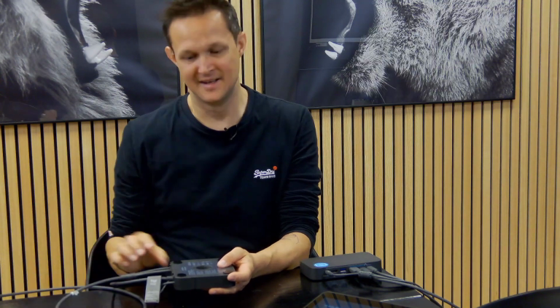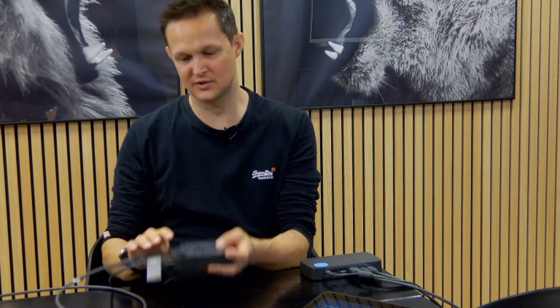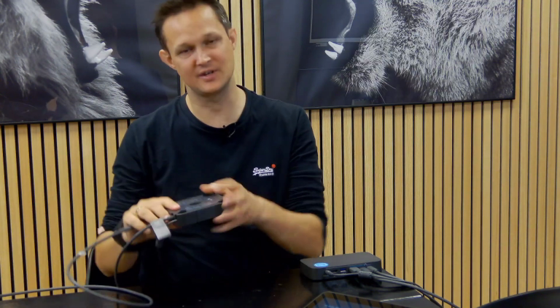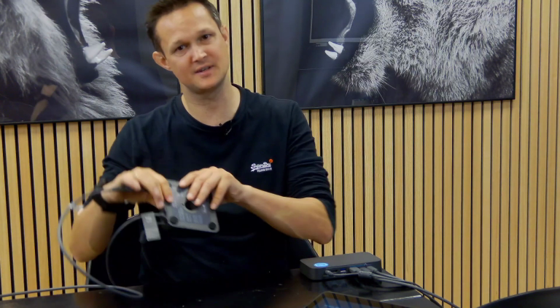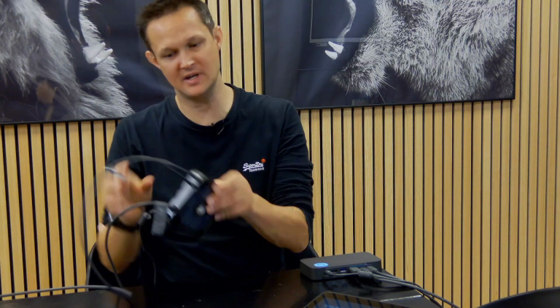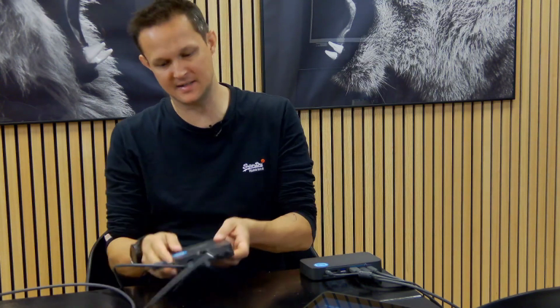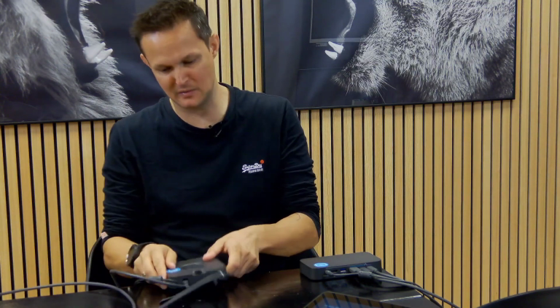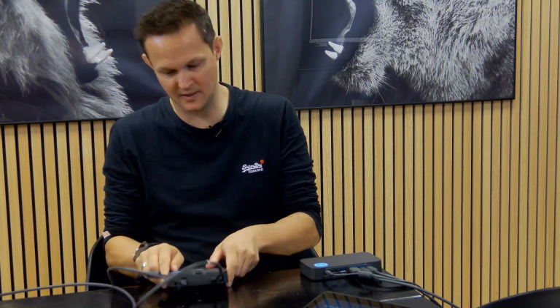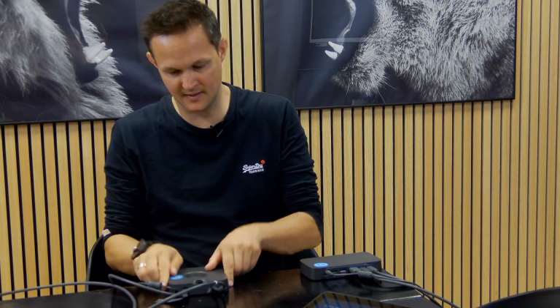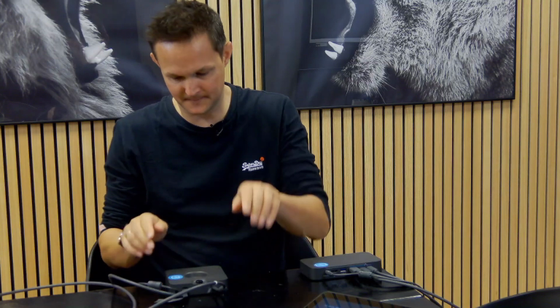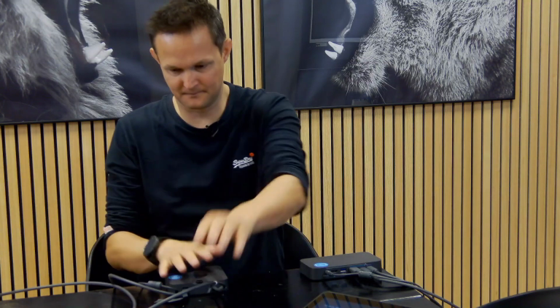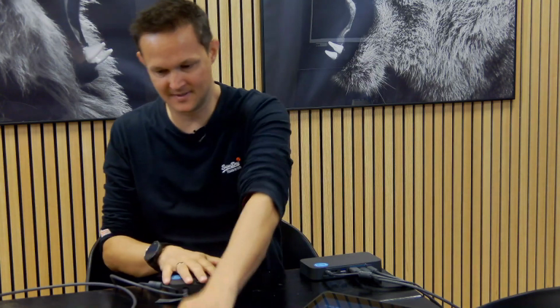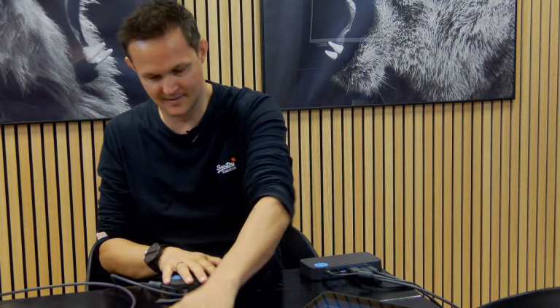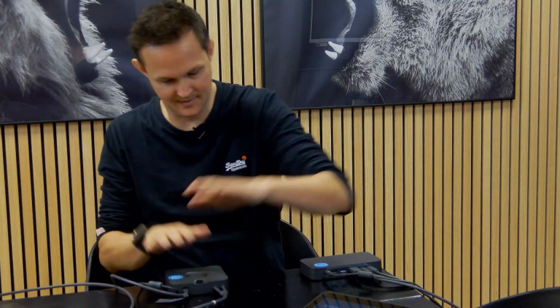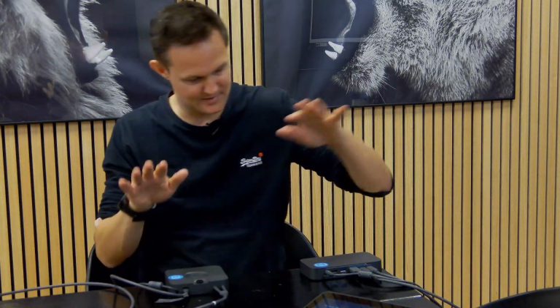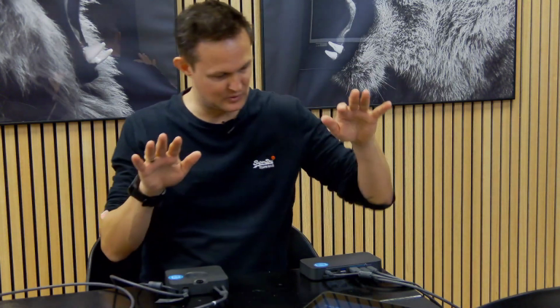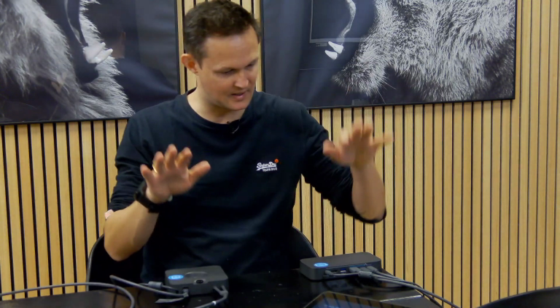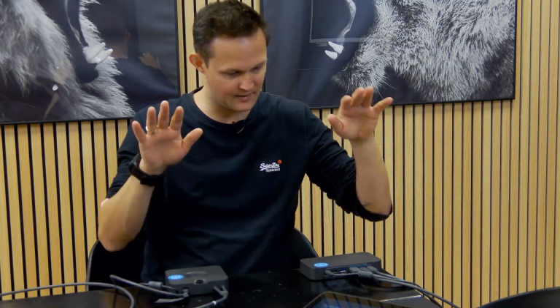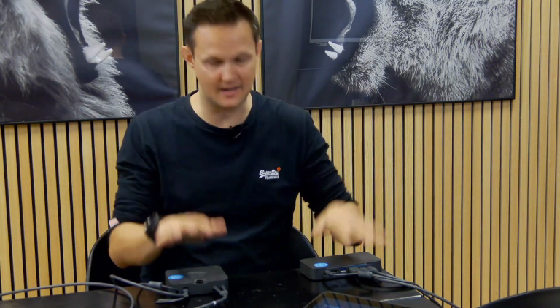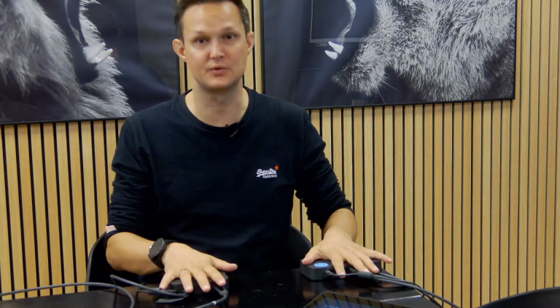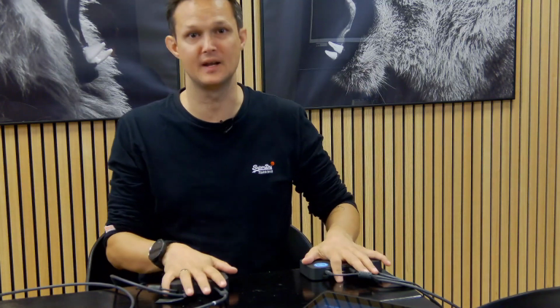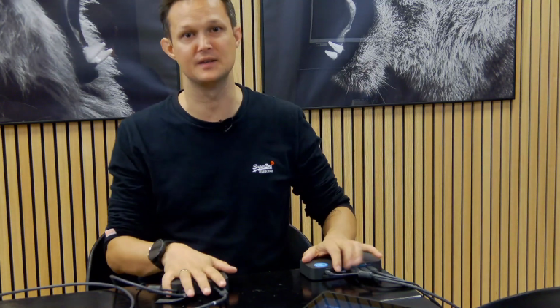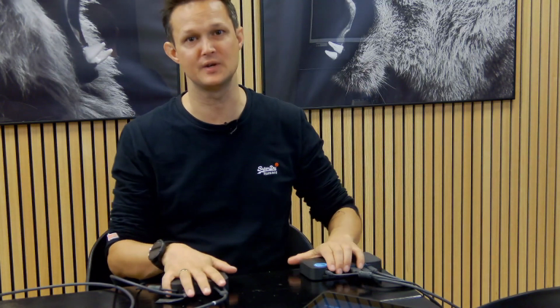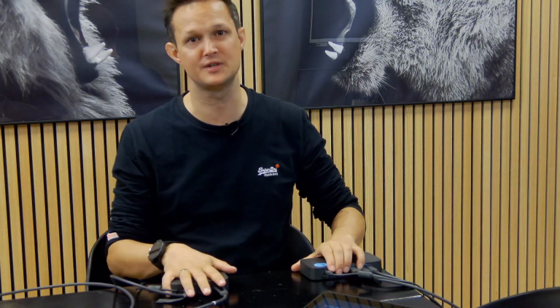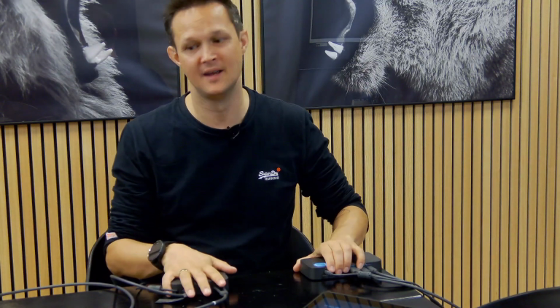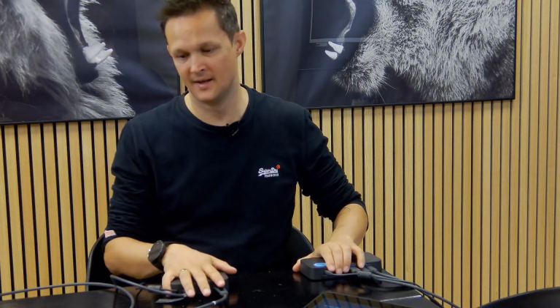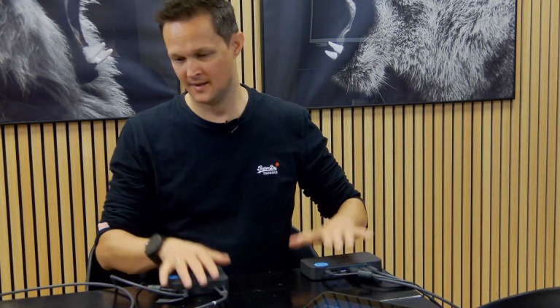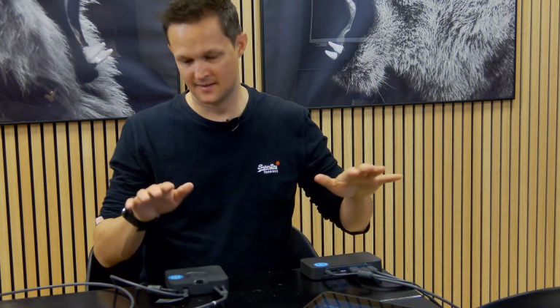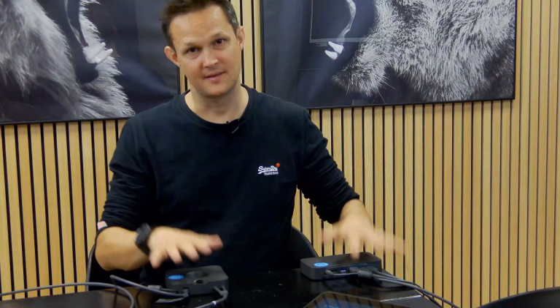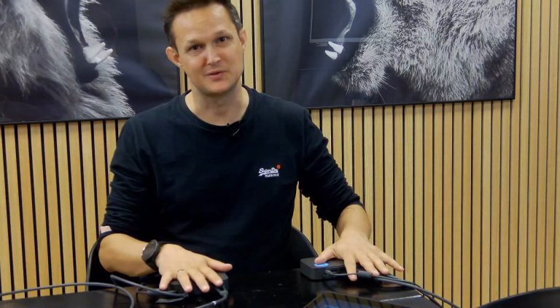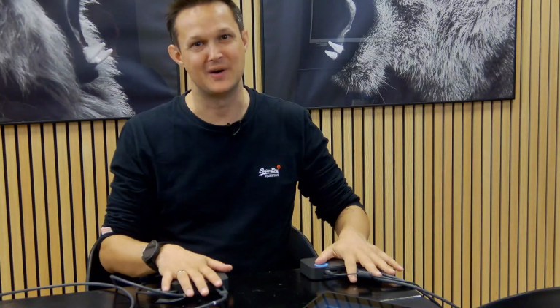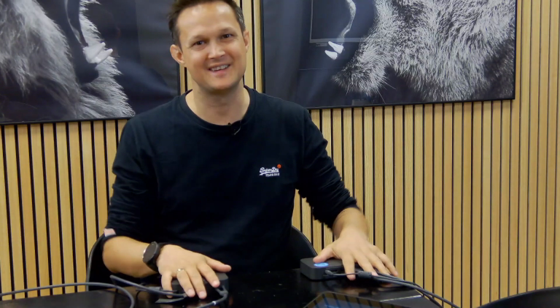So that's a really simple guide on how to connect the switch. Thanks for watching.